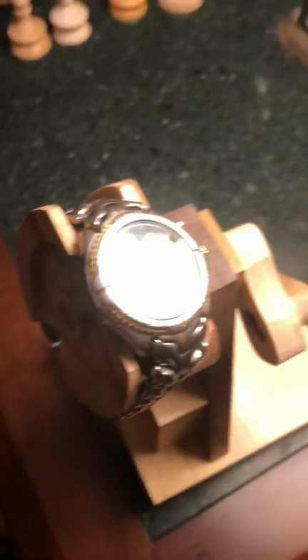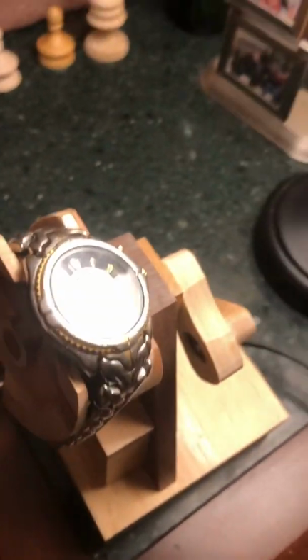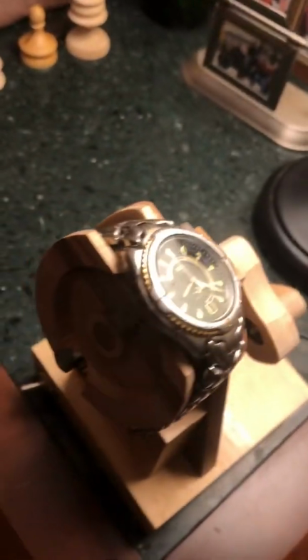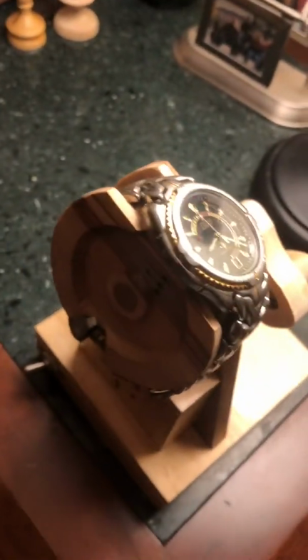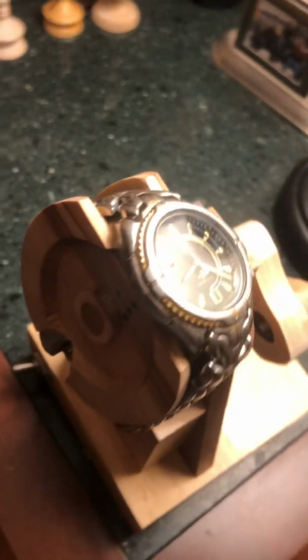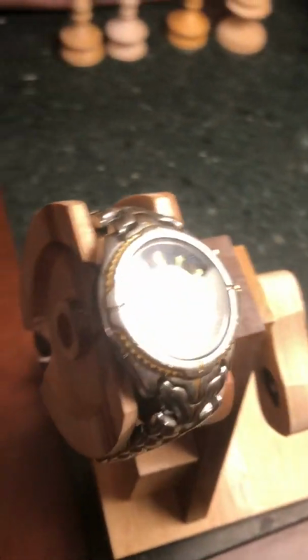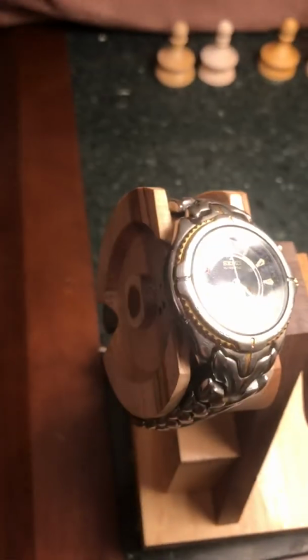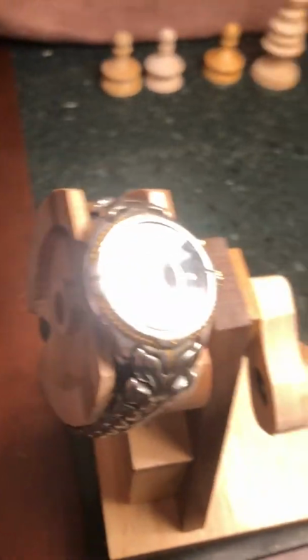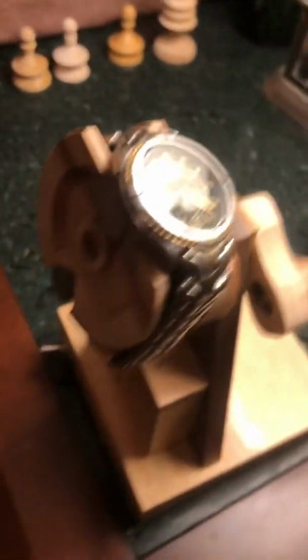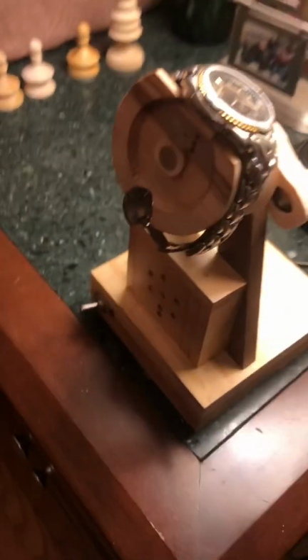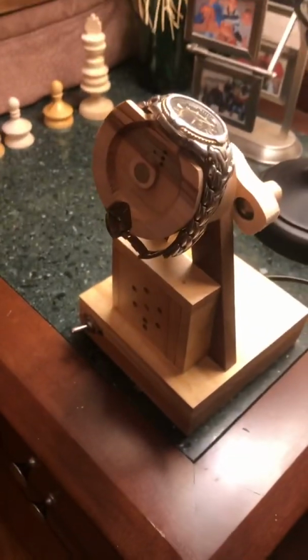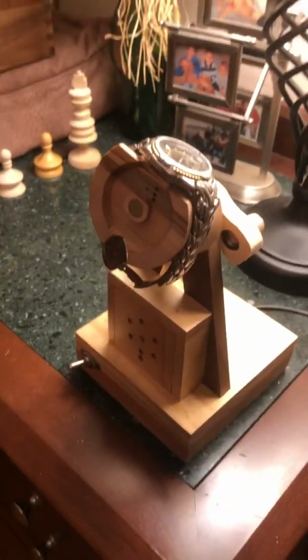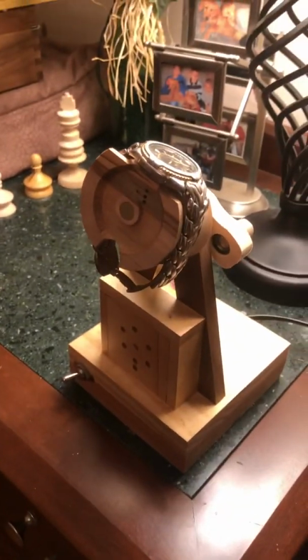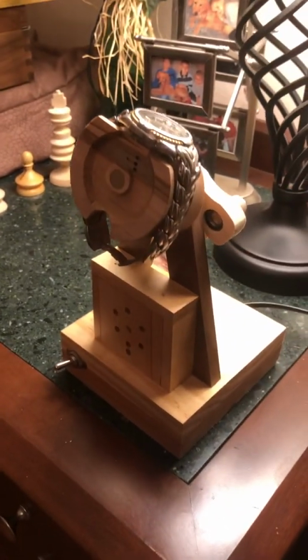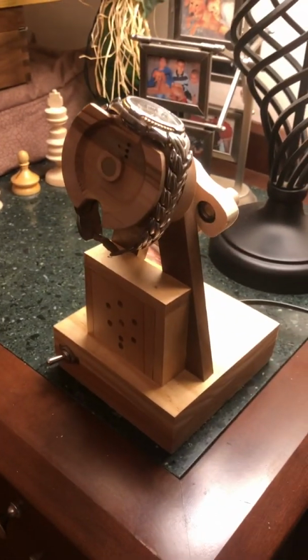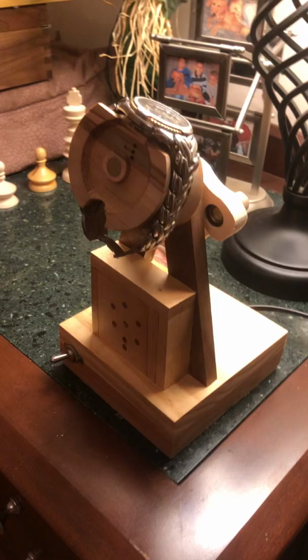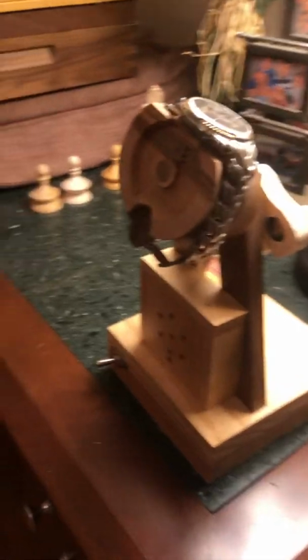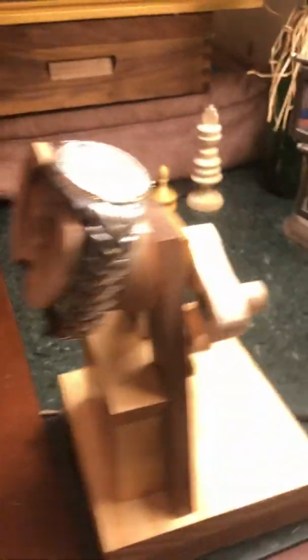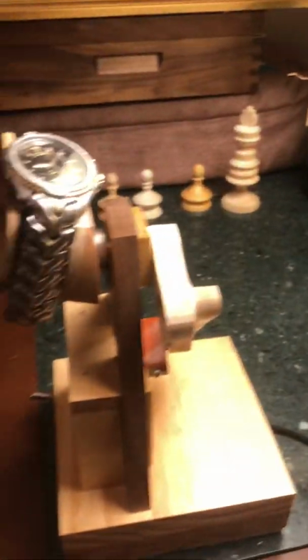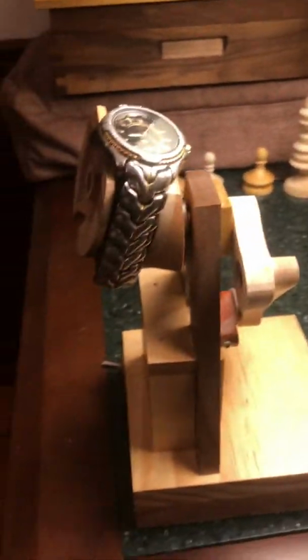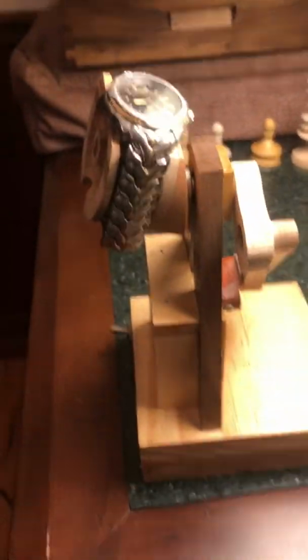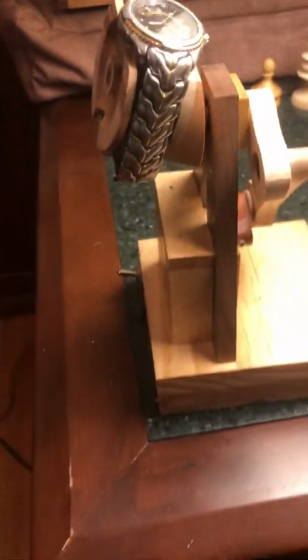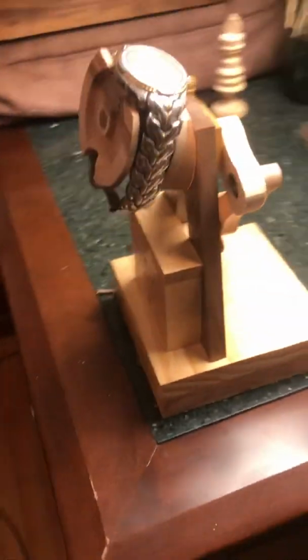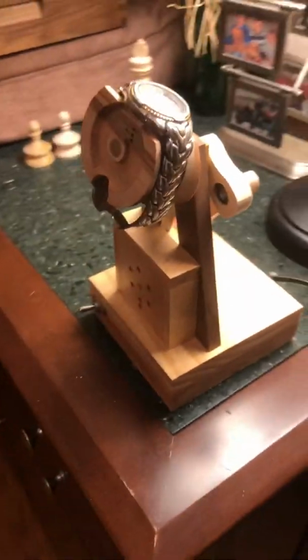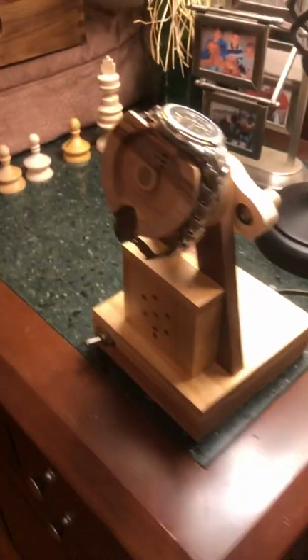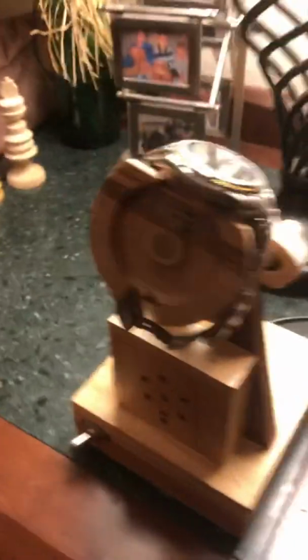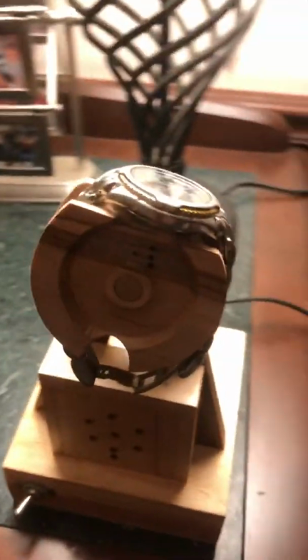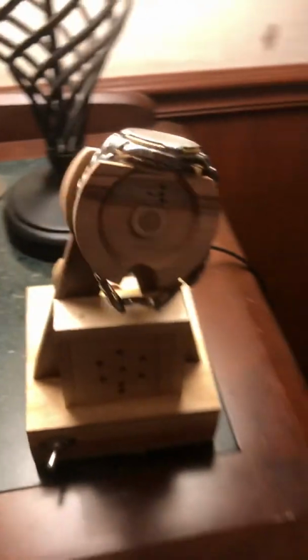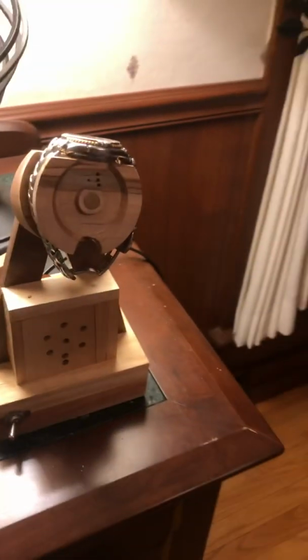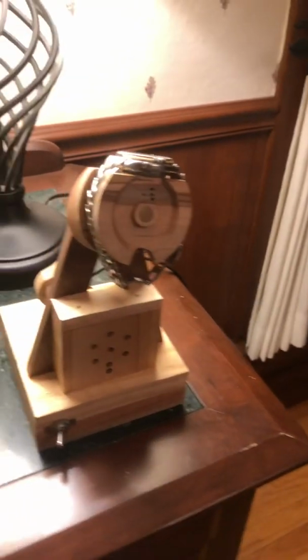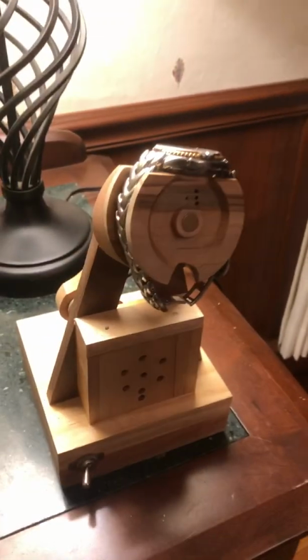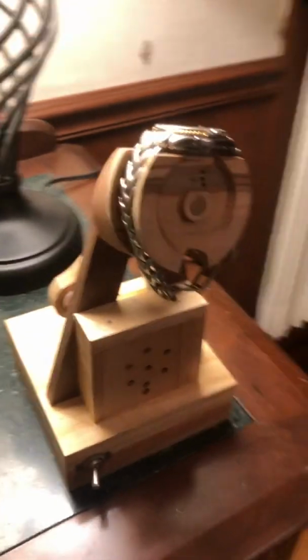The problem is if you don't wear this watch for a few days in a row it dies. I don't always have time to wear it, so I tried to create a mechanism that I could use to wind it when I'm not really wanting to wear it.